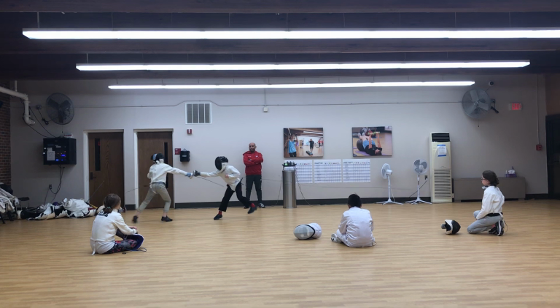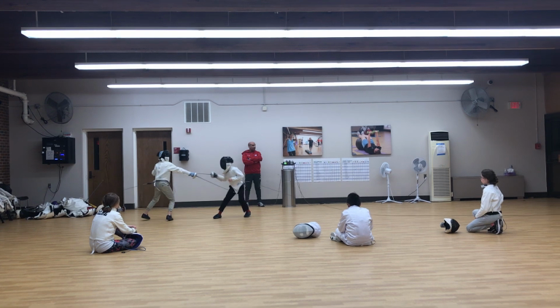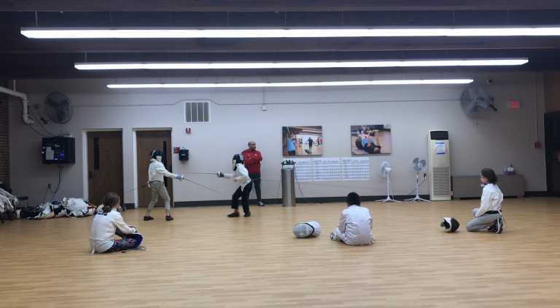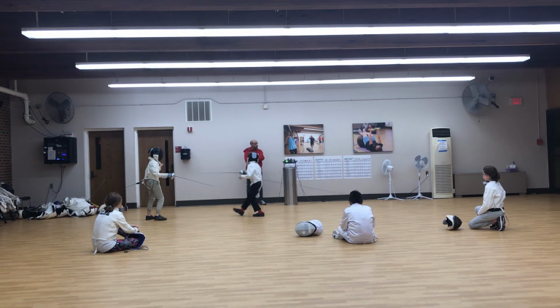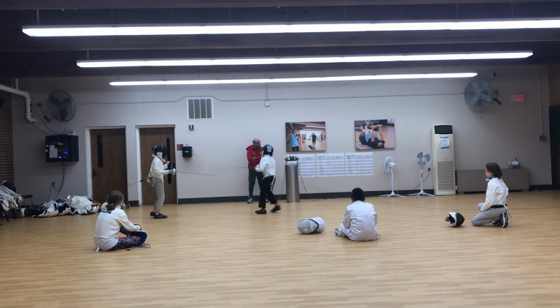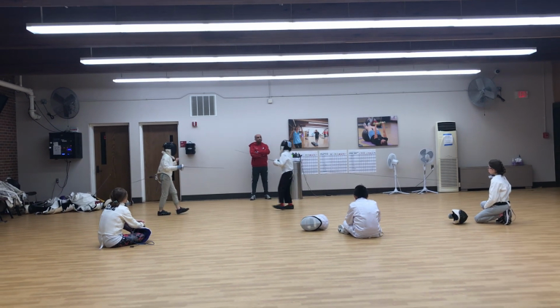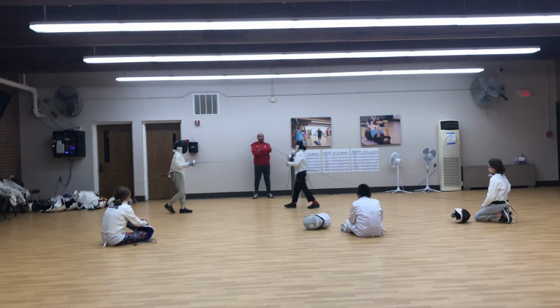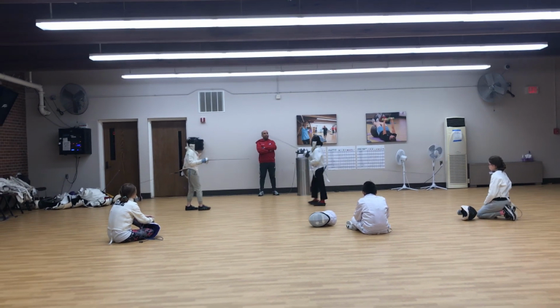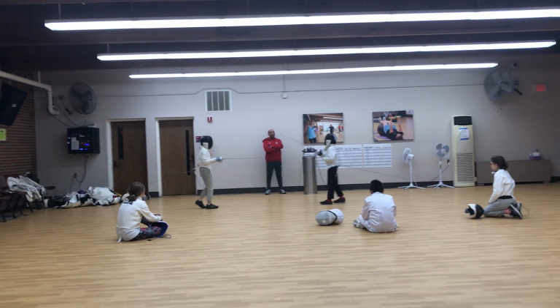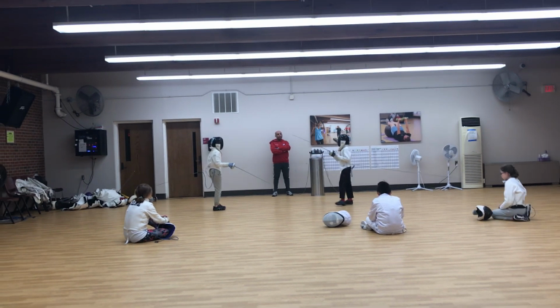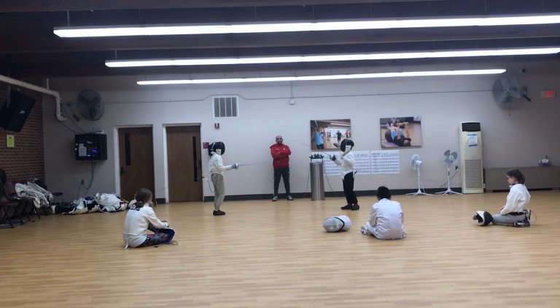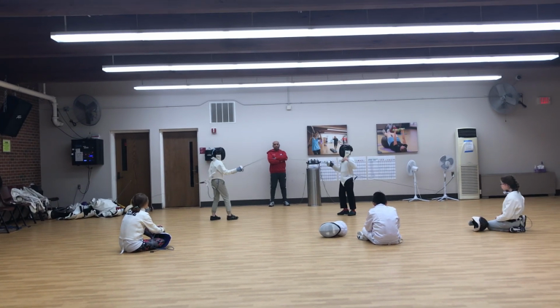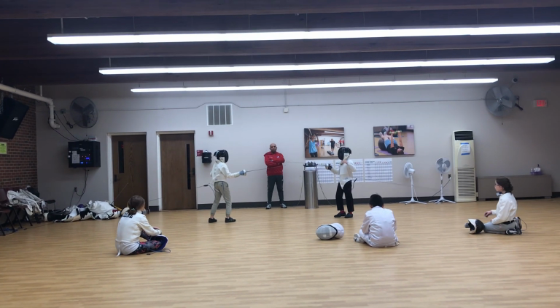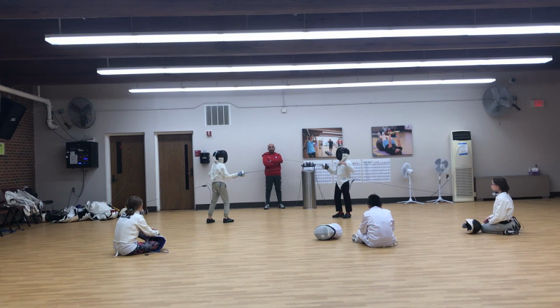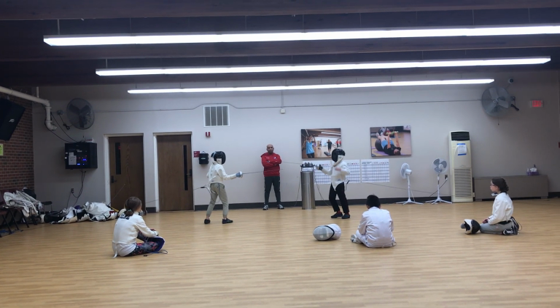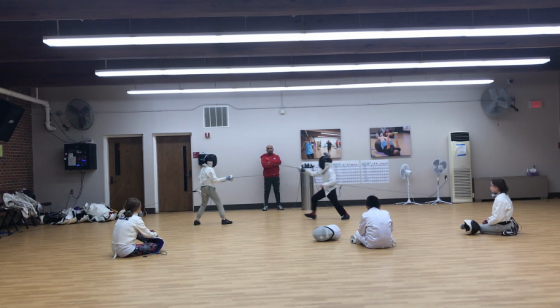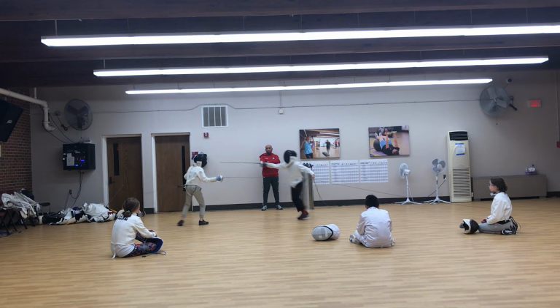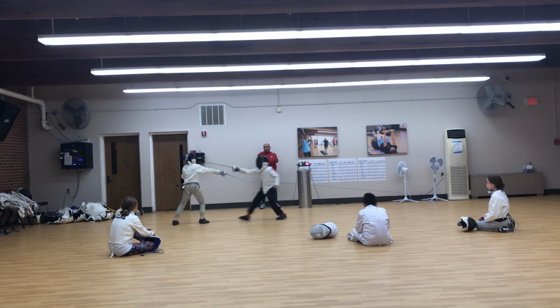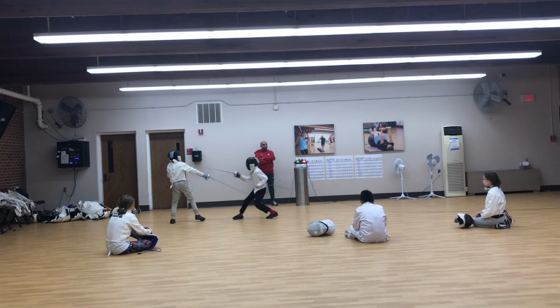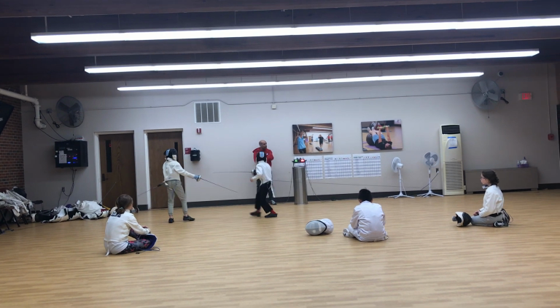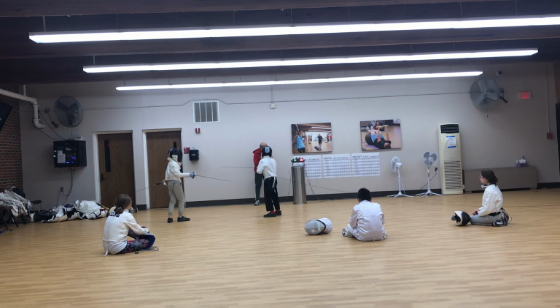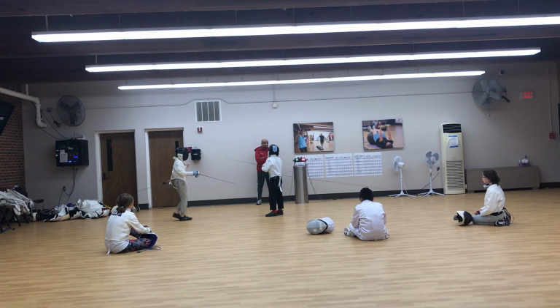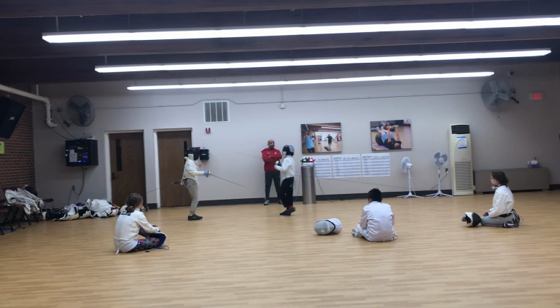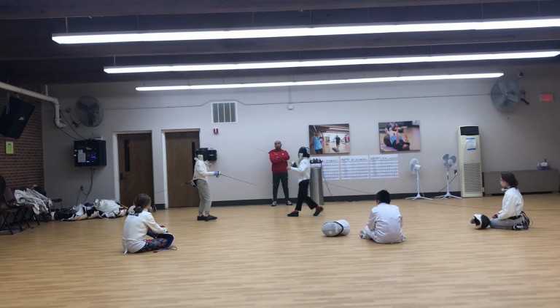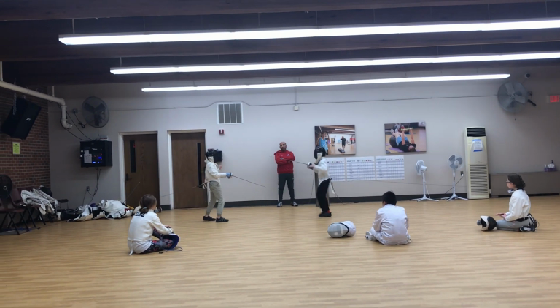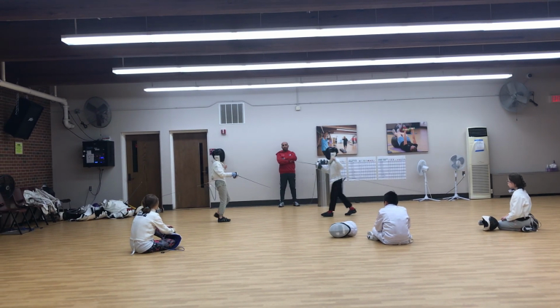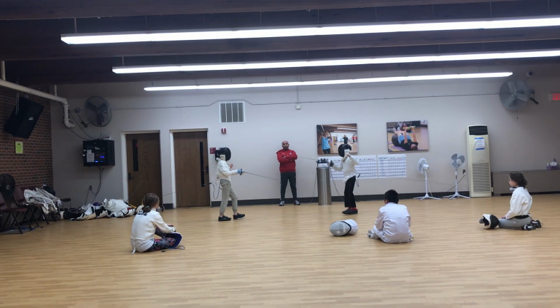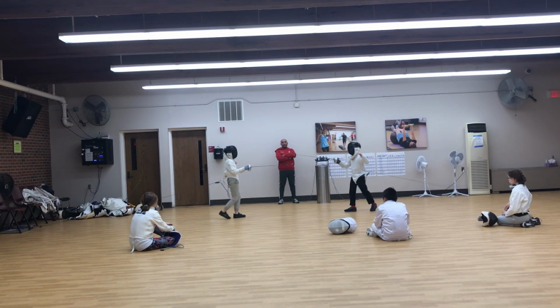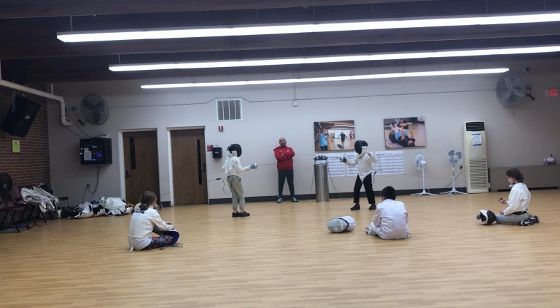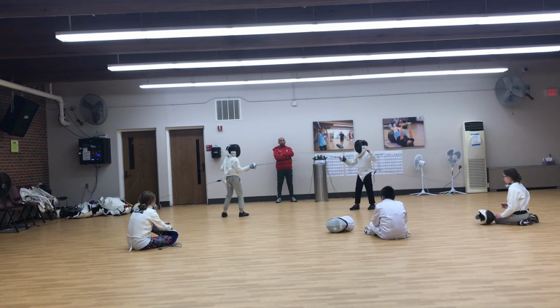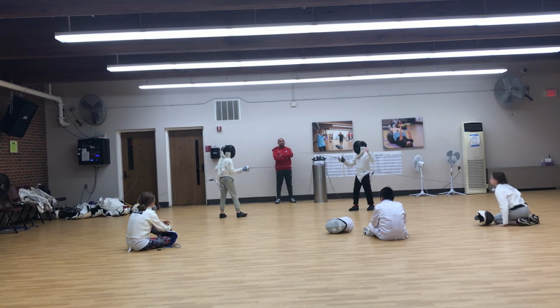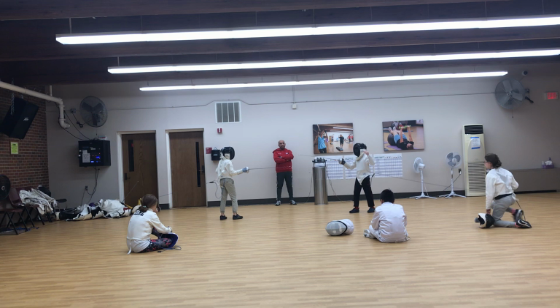How? Three, three — I got it. Ready, fence. How? Double touch. Four, four. We need a single touch. Ready, fence.